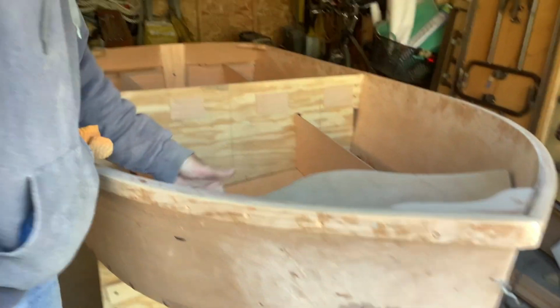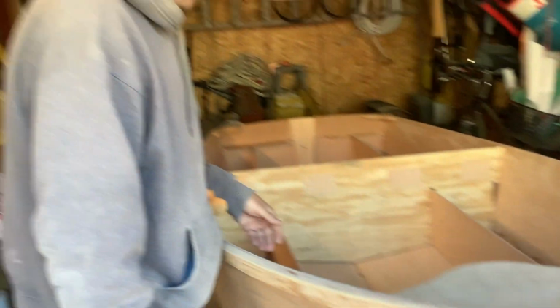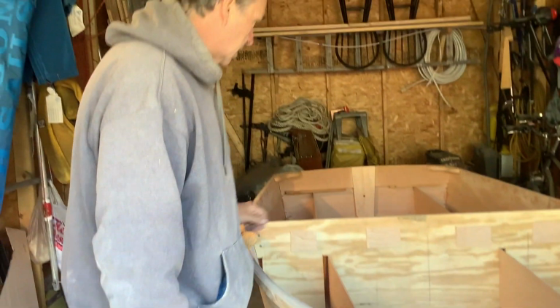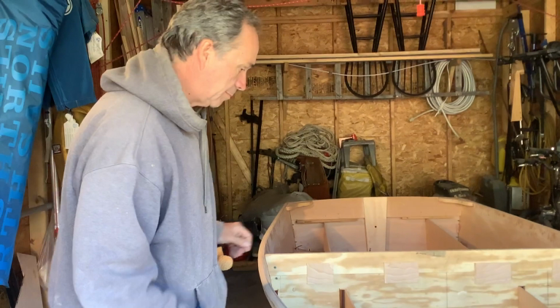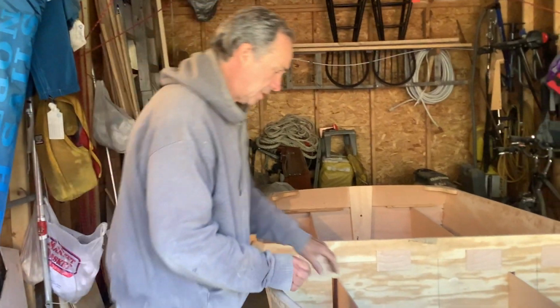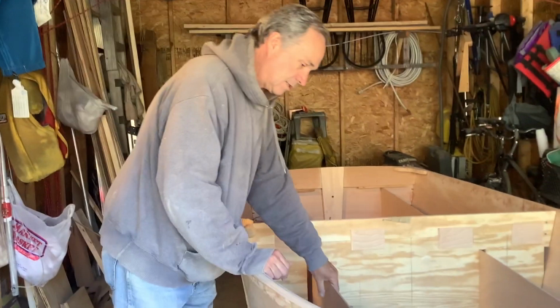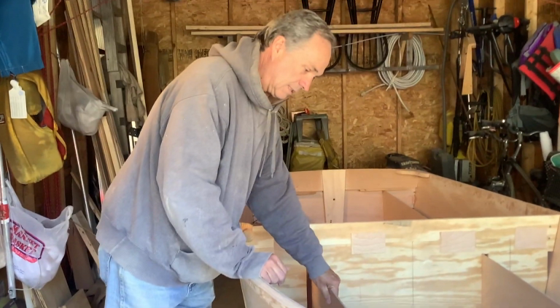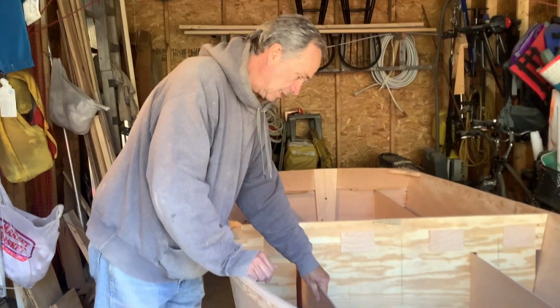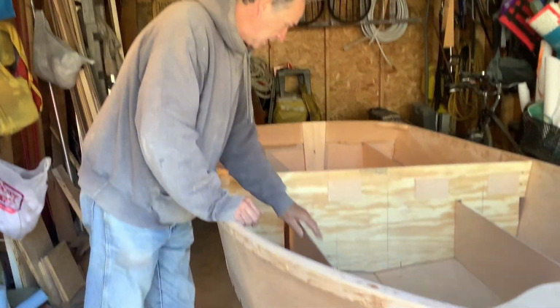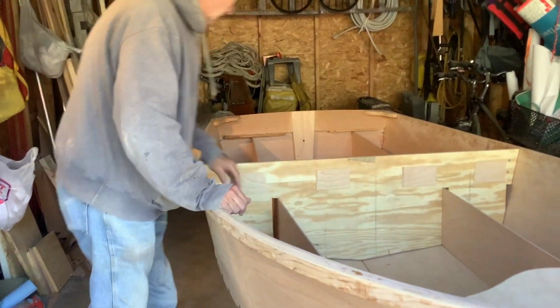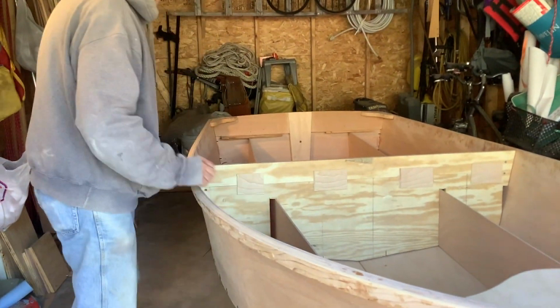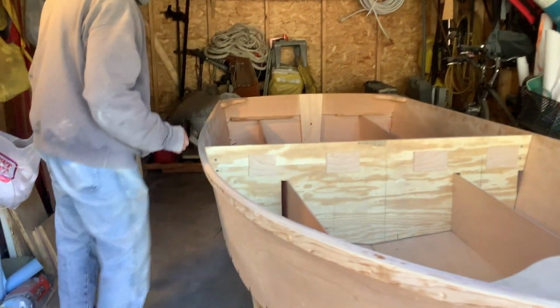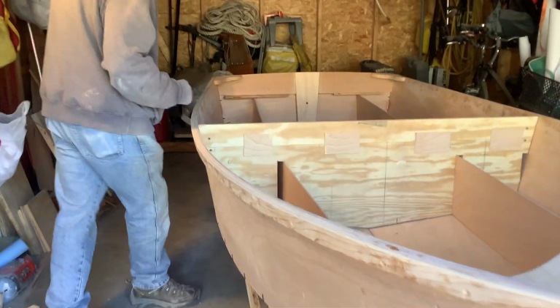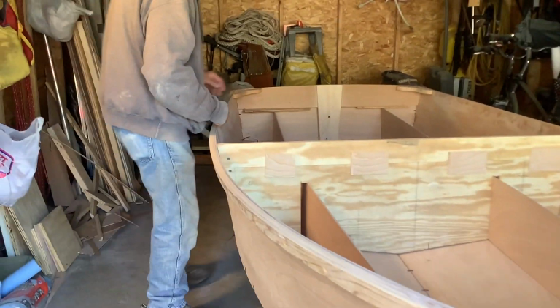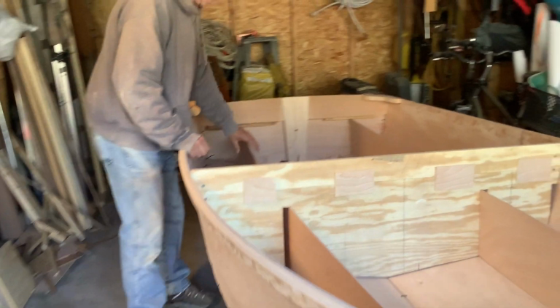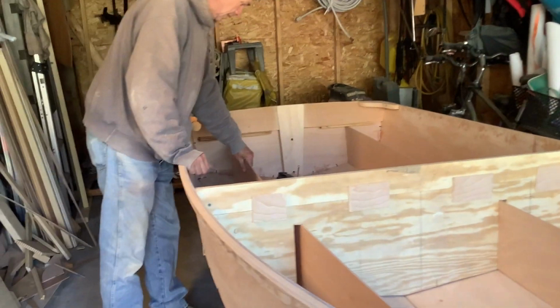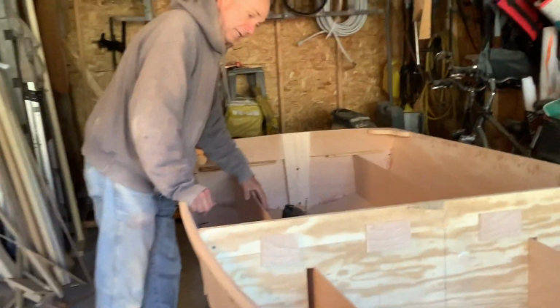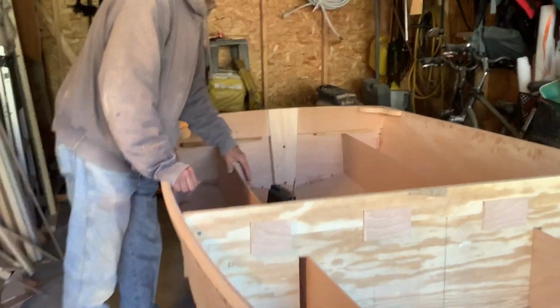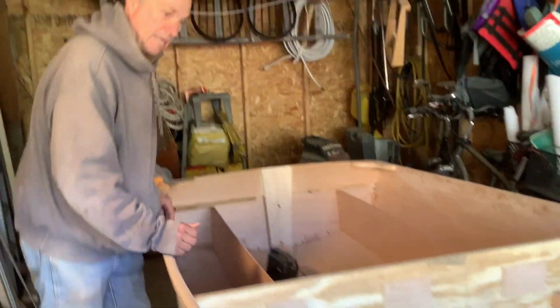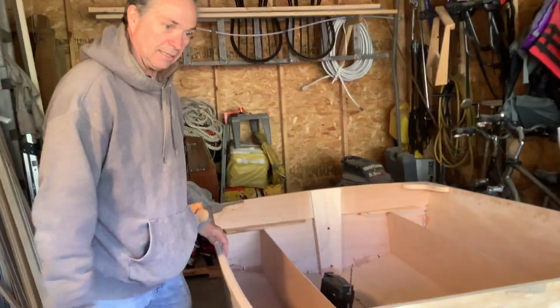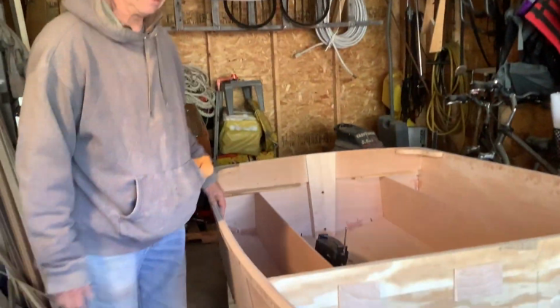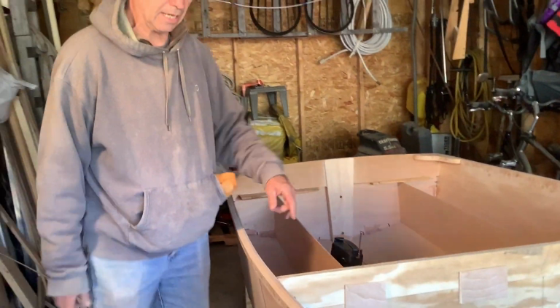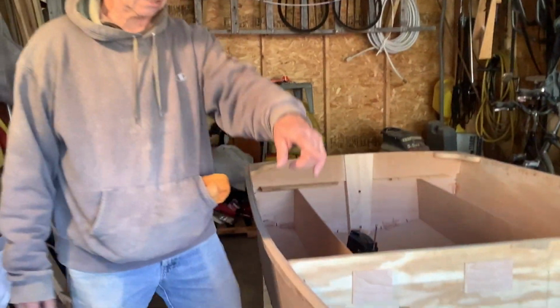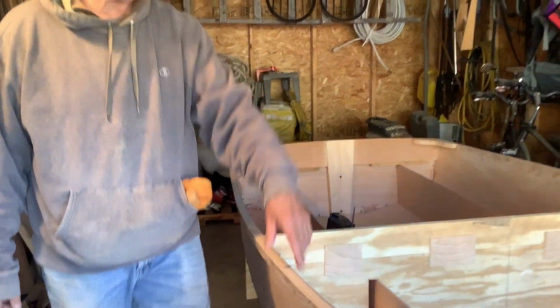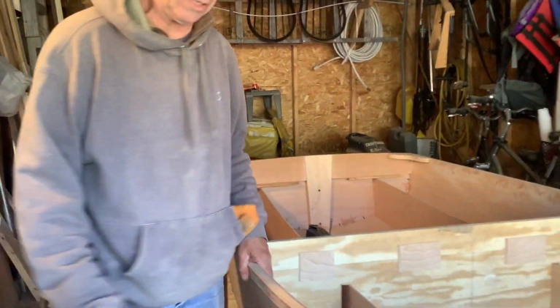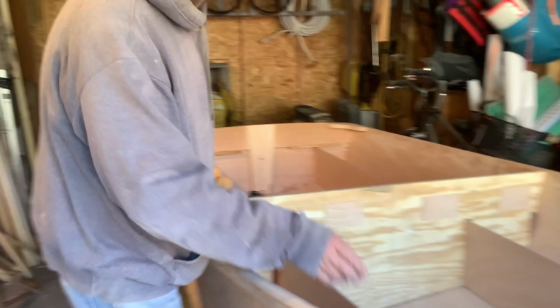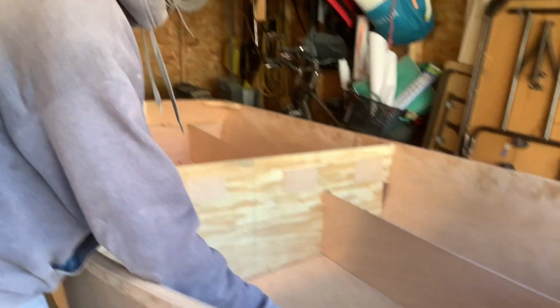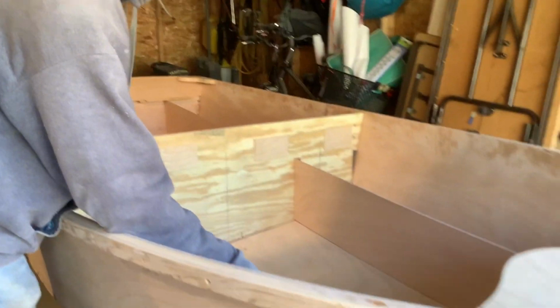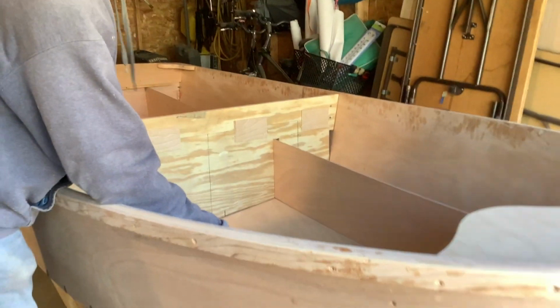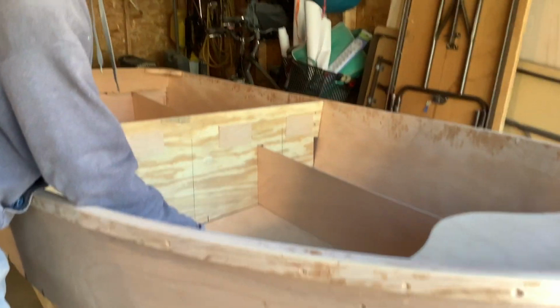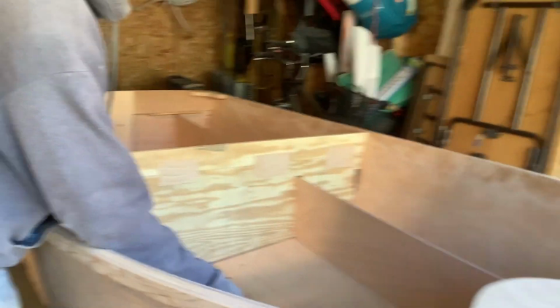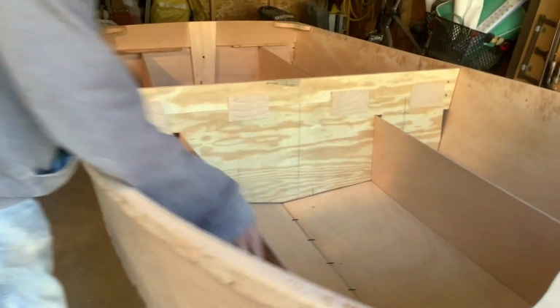I started cutting the bench seat. I've got to make sure those are where they belong and get those tacked down. I have to cut the piece that finishes off the ends here, but that's not a big deal.